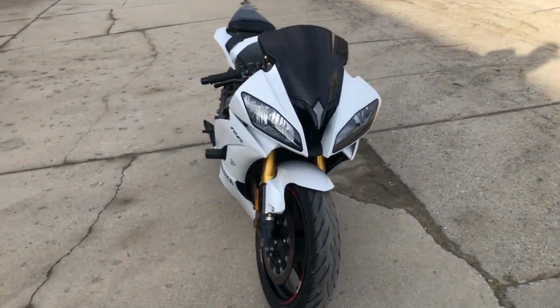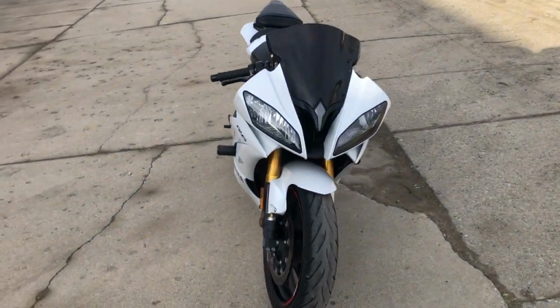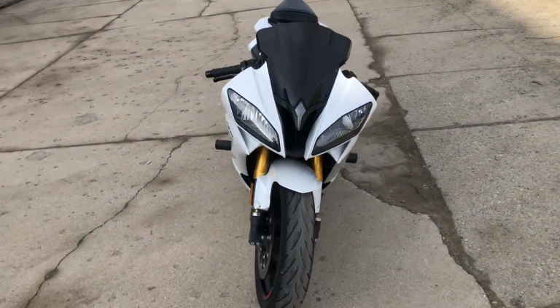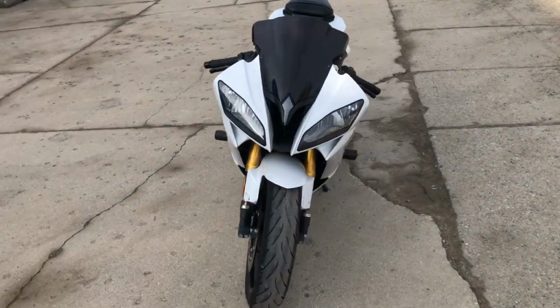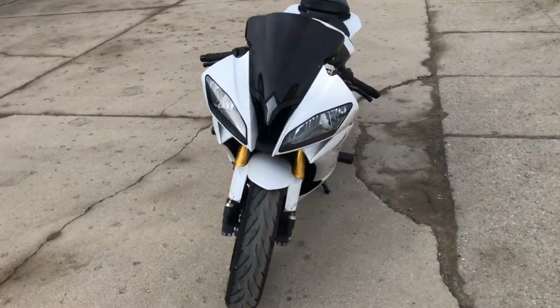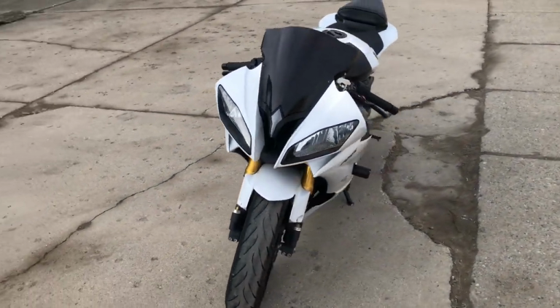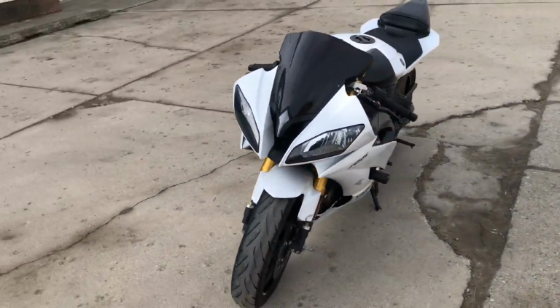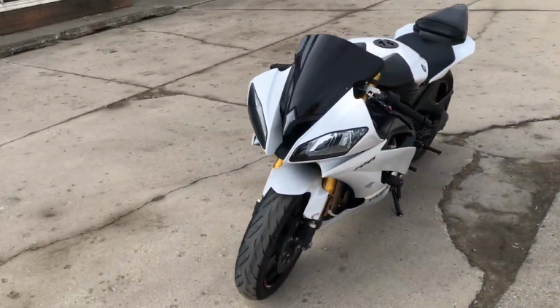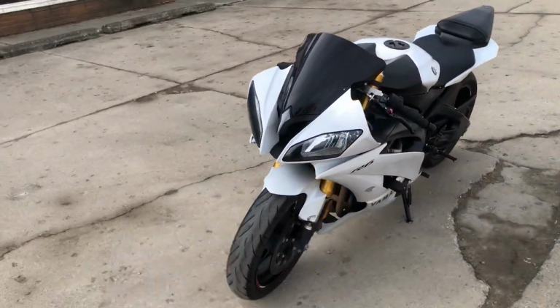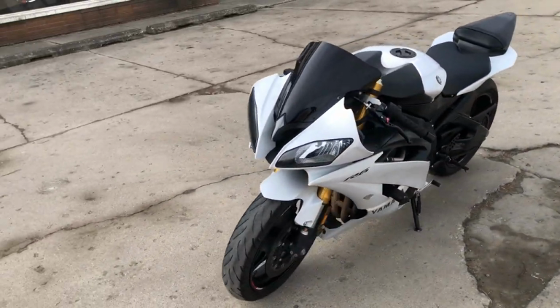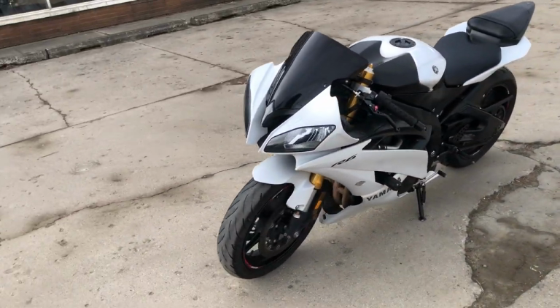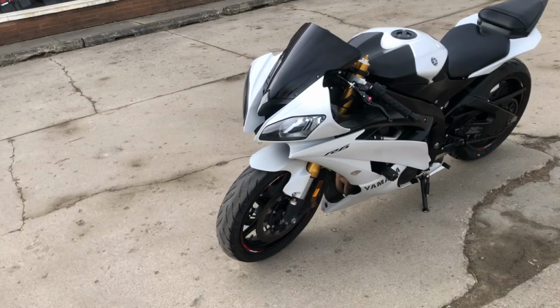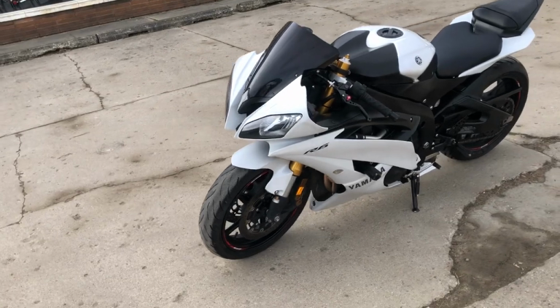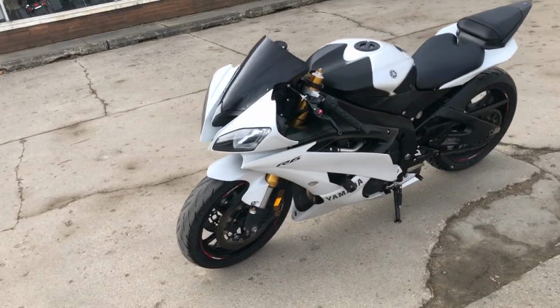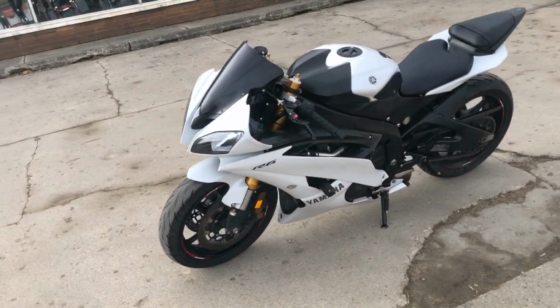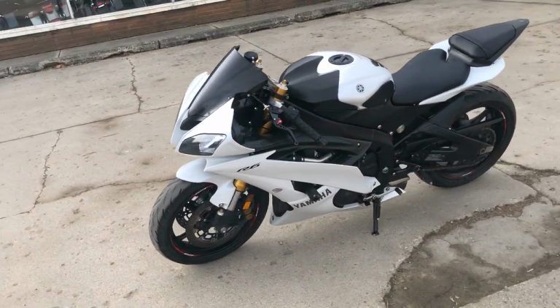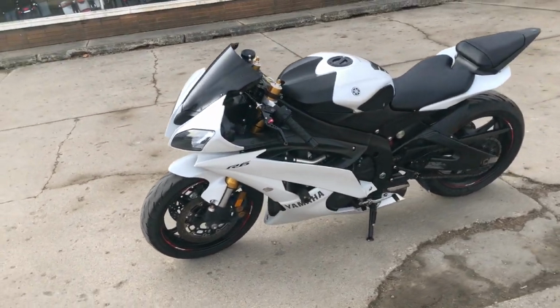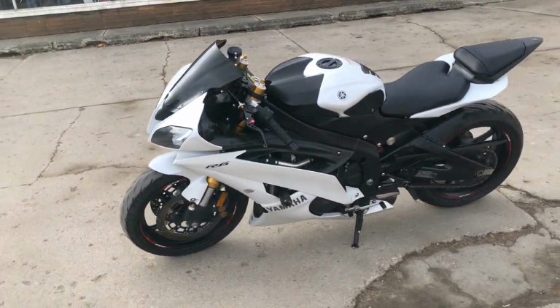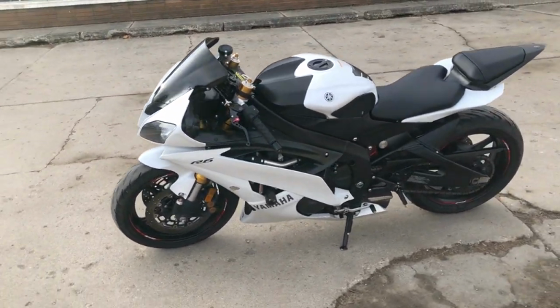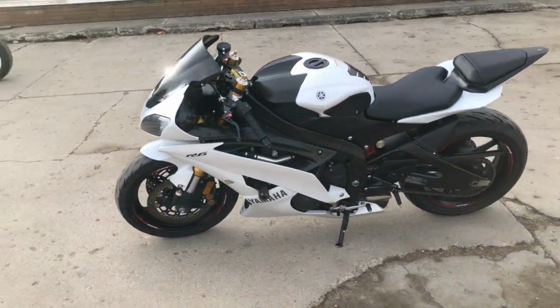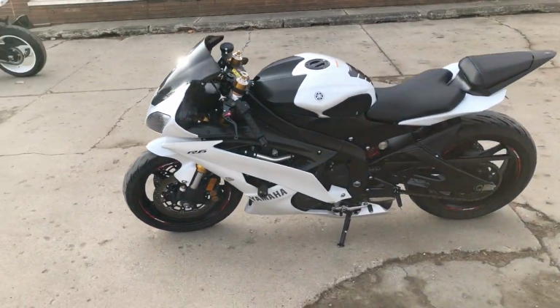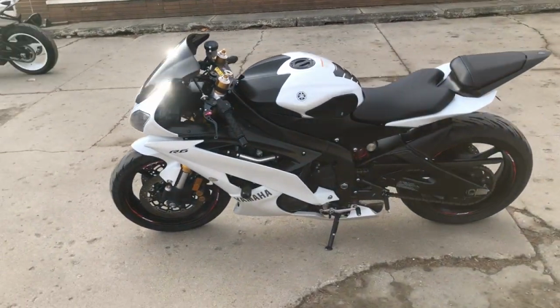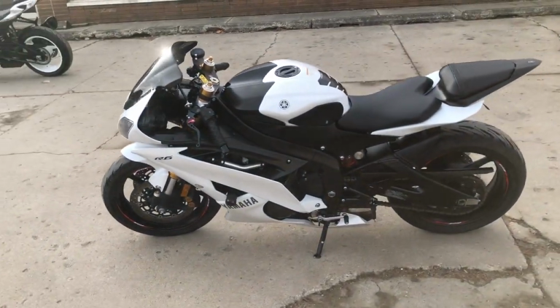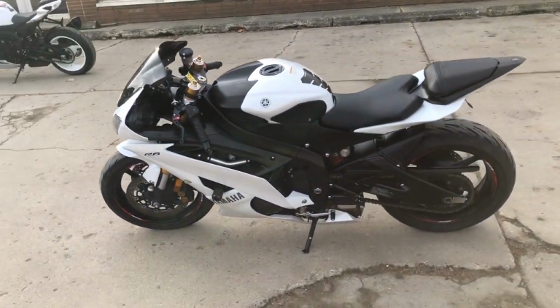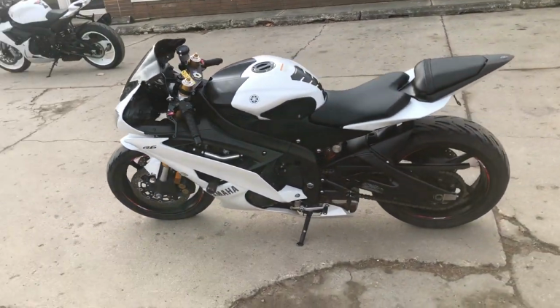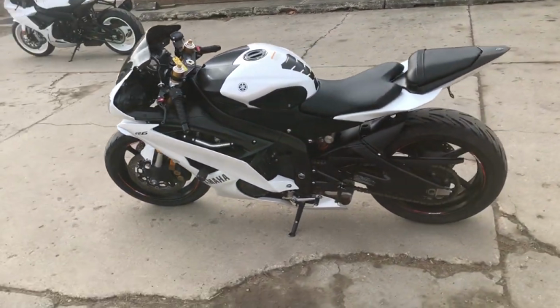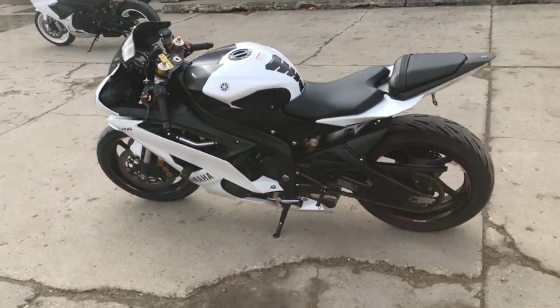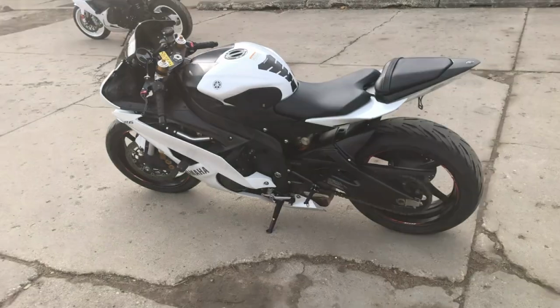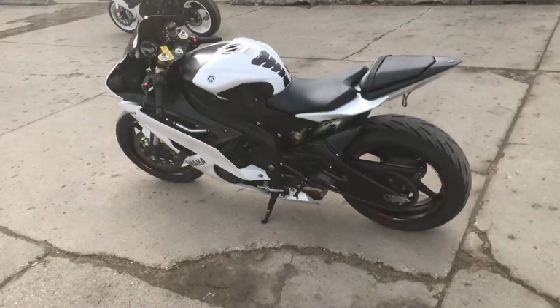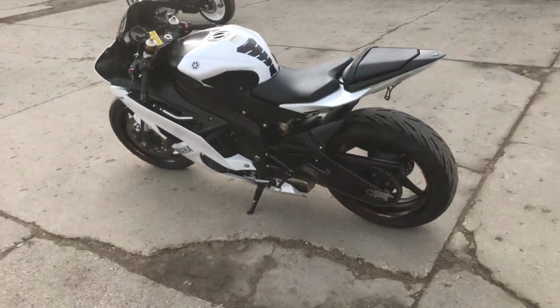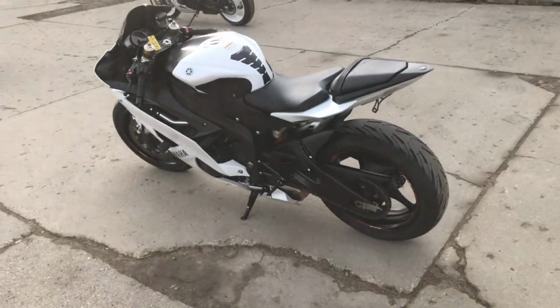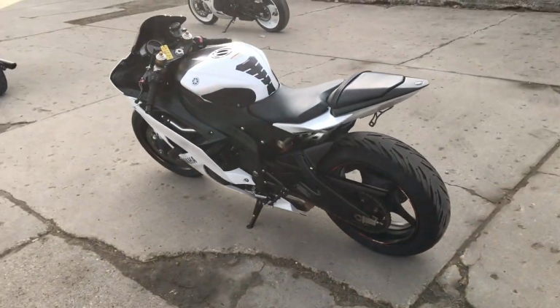This is the real deal R6 with CRG adjustable levers, frame sliders, the flat-out windshield, fender eliminator kit with the 2G exhaust. It sounds great.